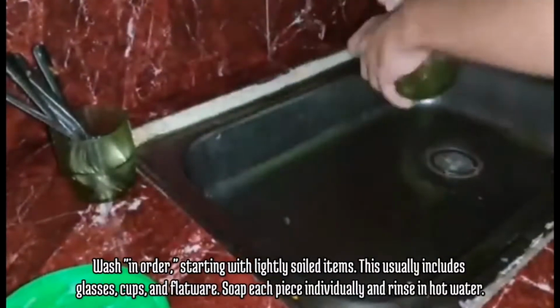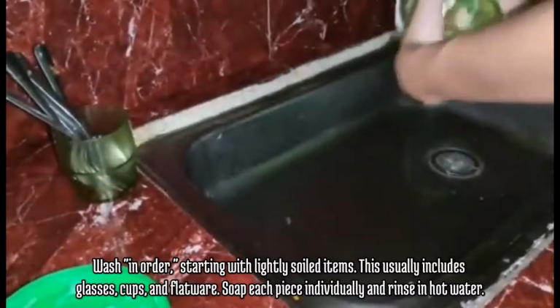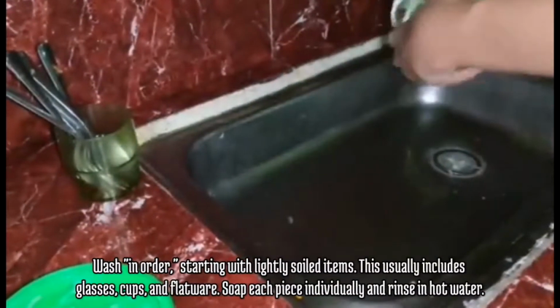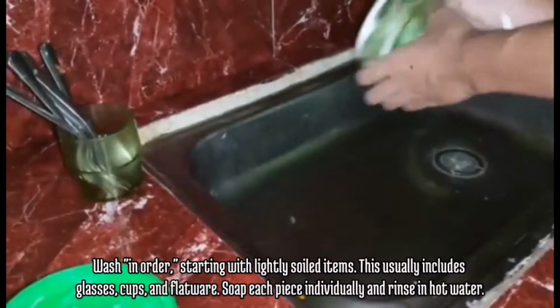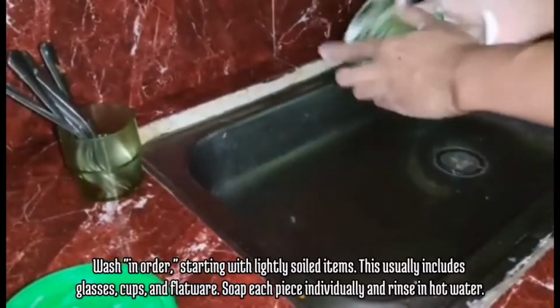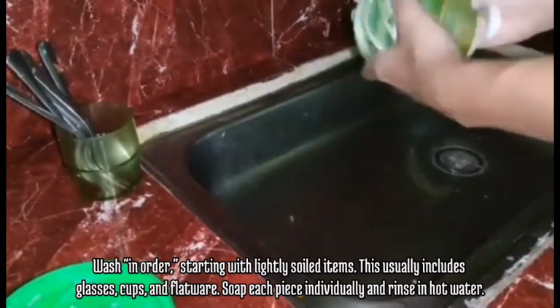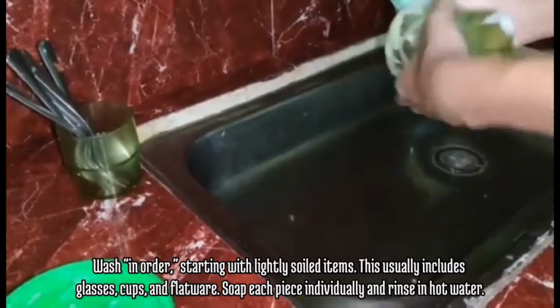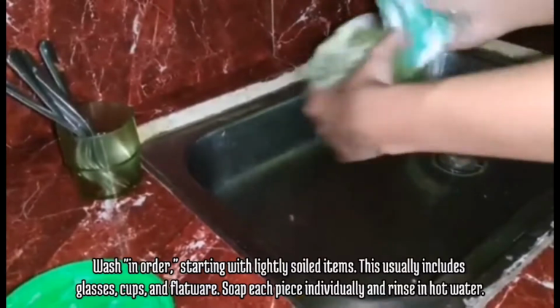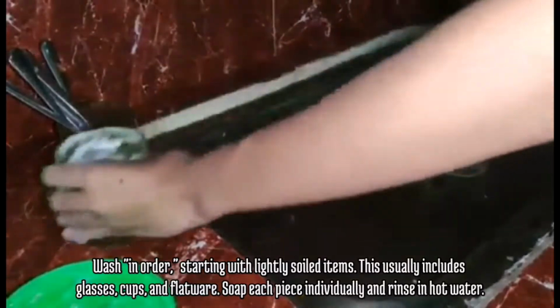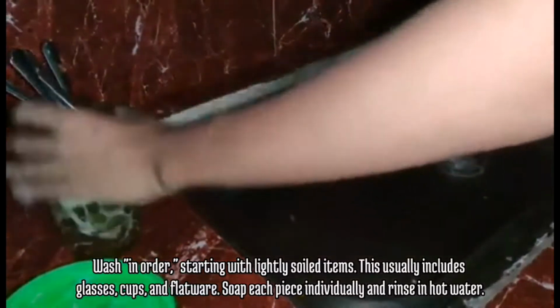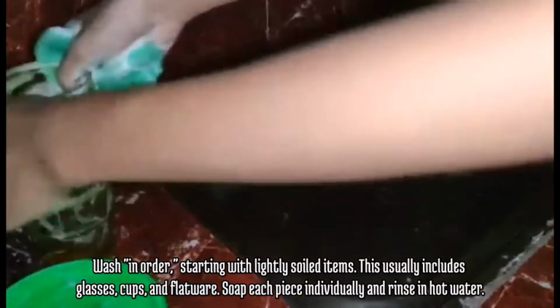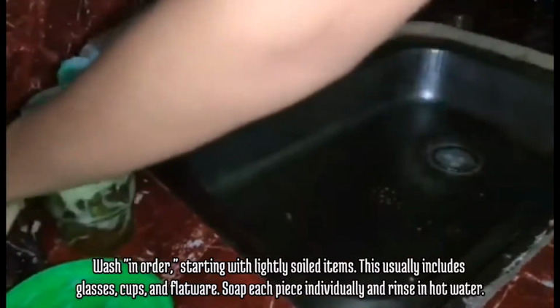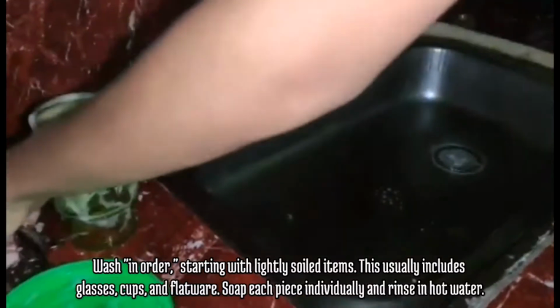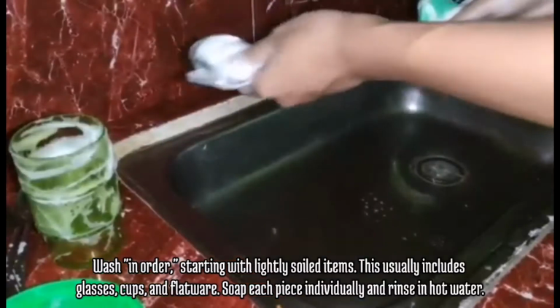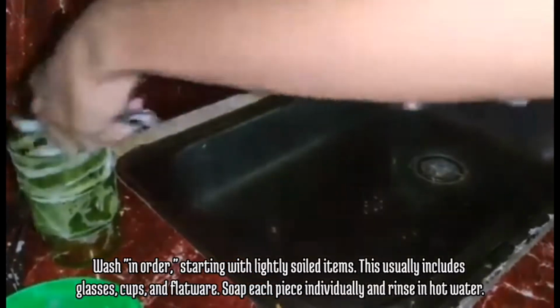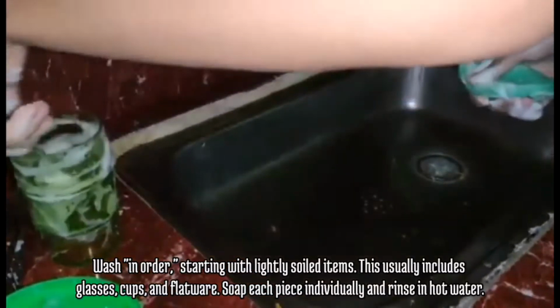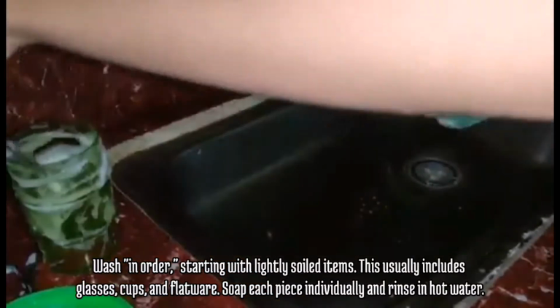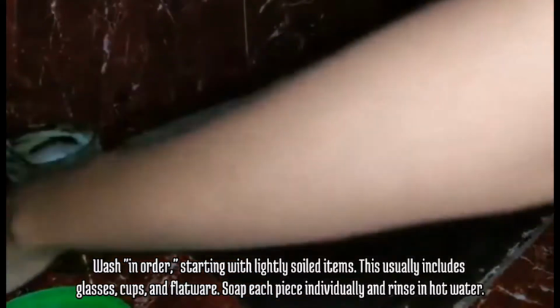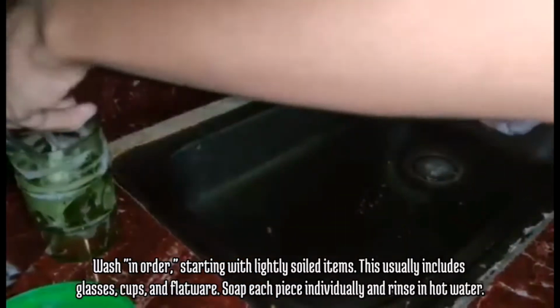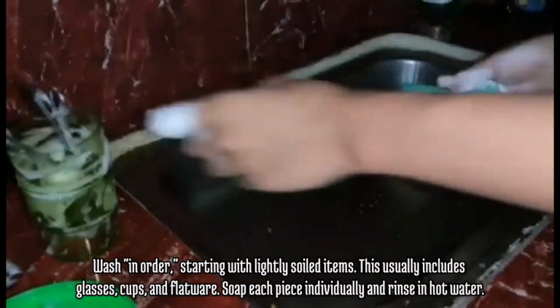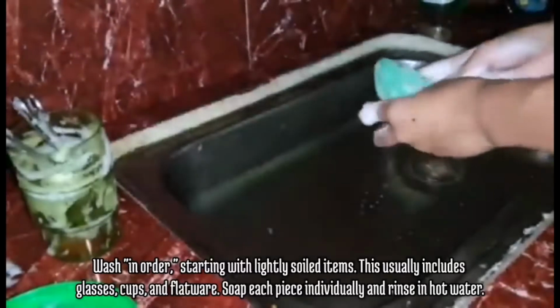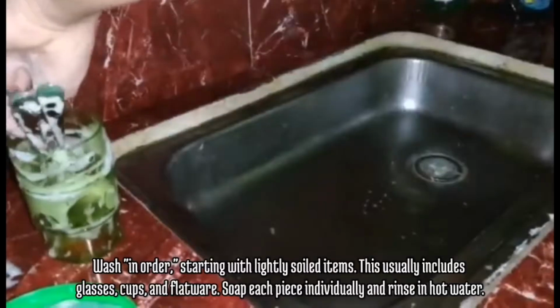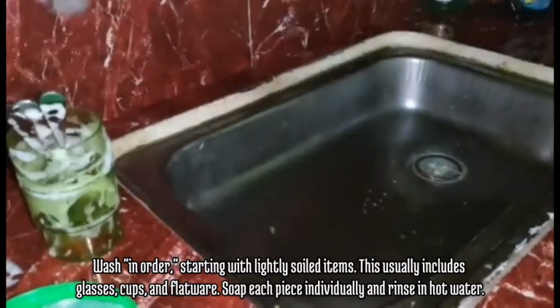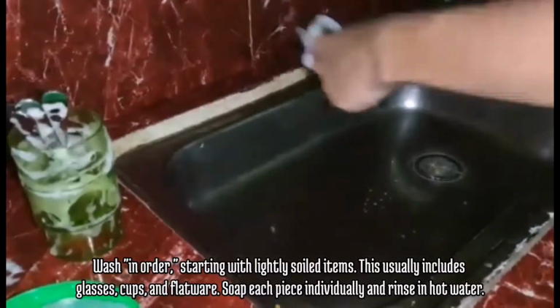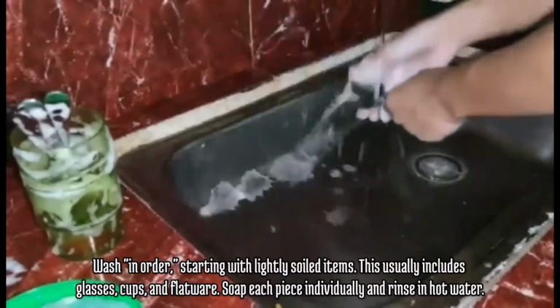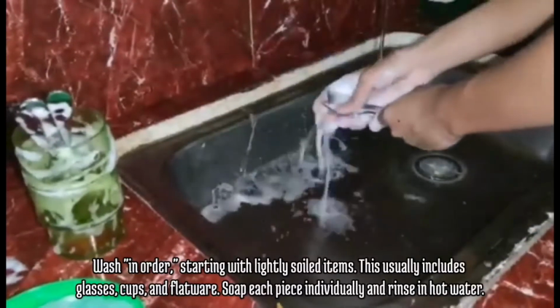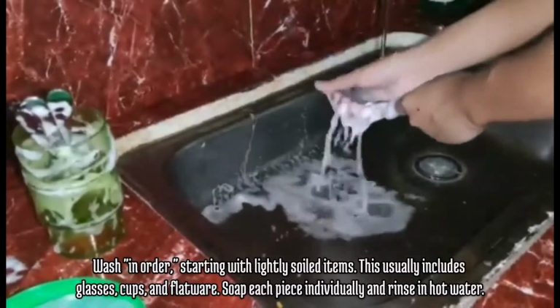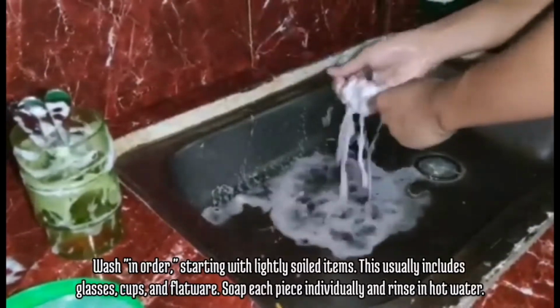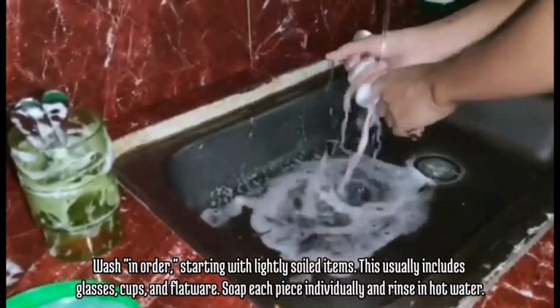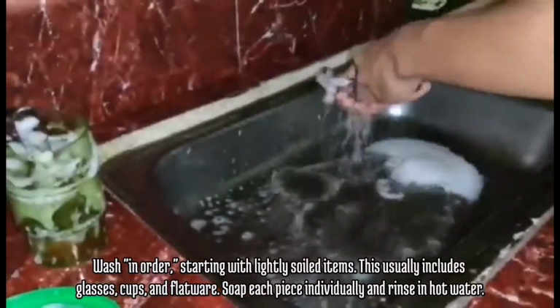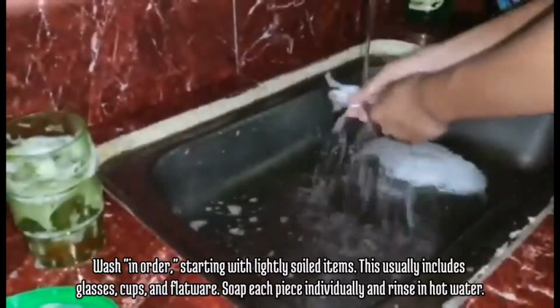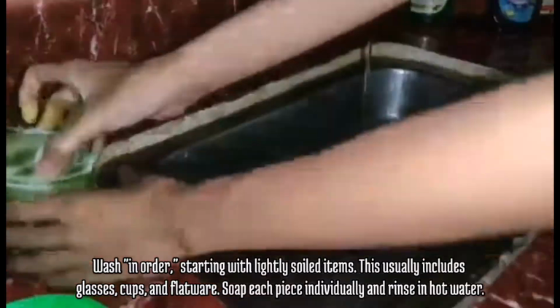Wash in order, starting with lightly soiled items. This usually includes glasses, cups, and flatware. Soap each piece individually and rinse in hot water or in tap water.